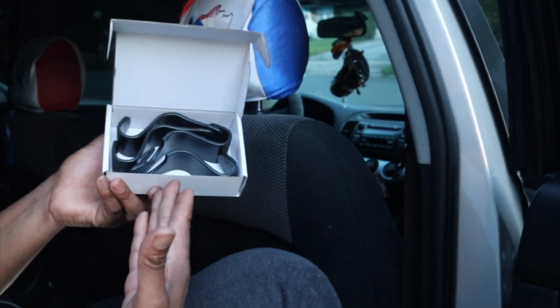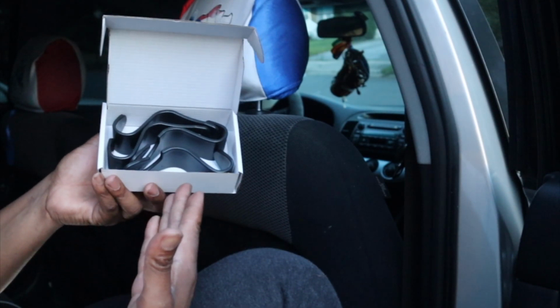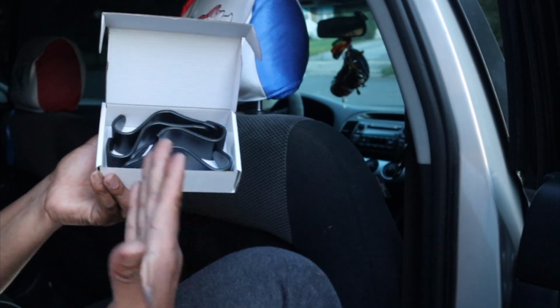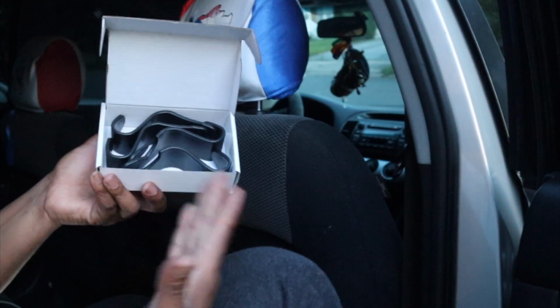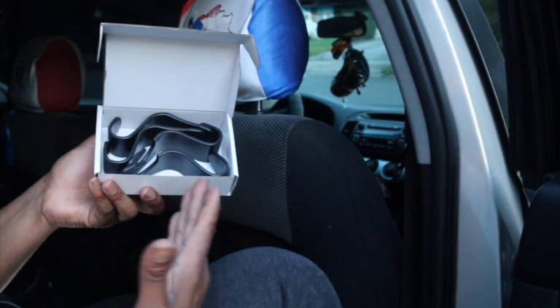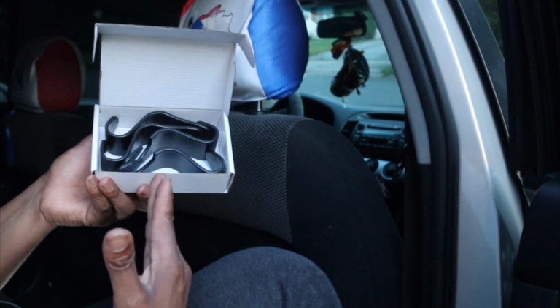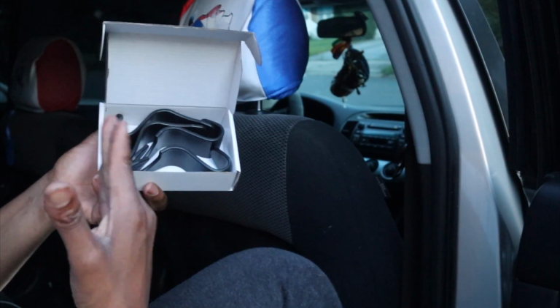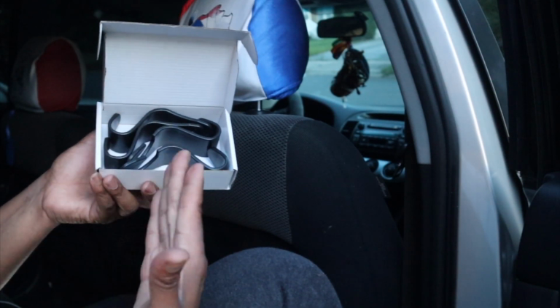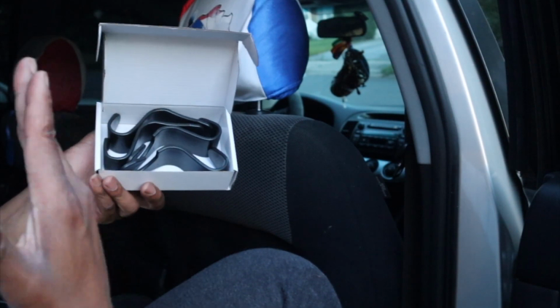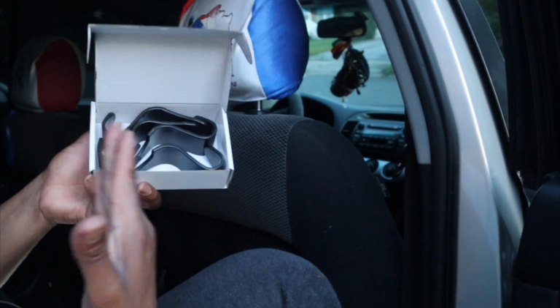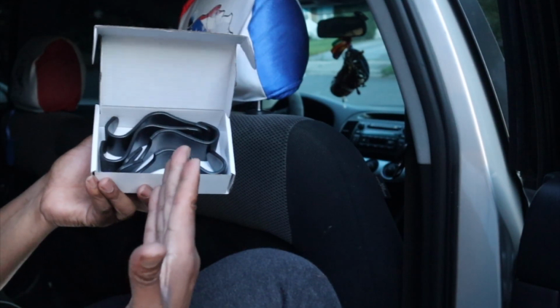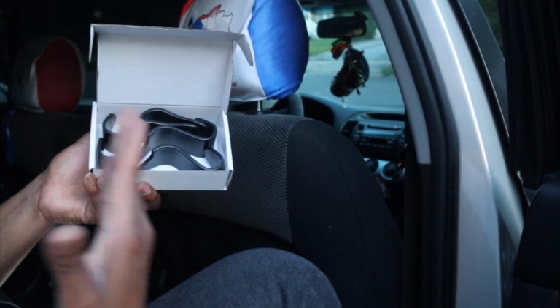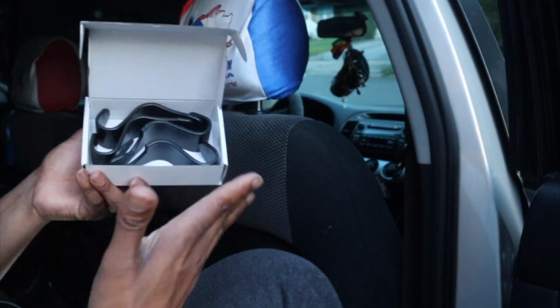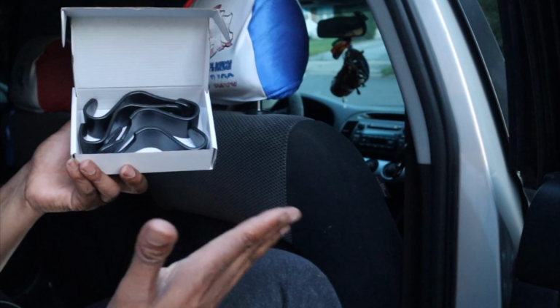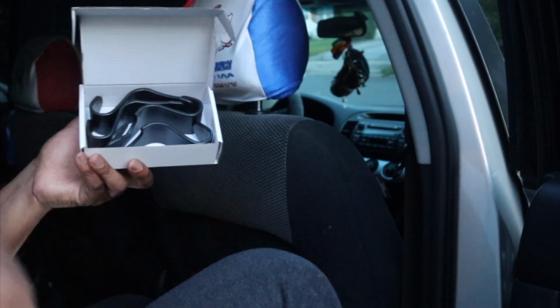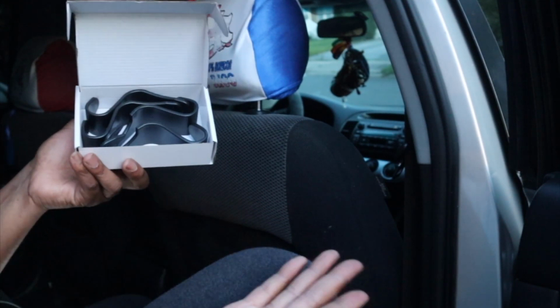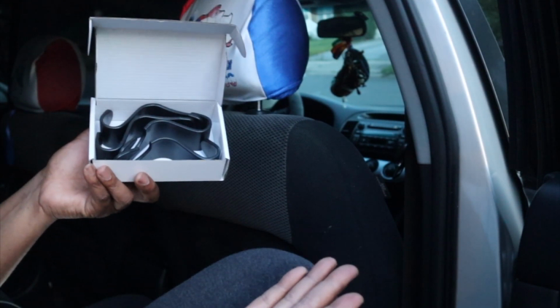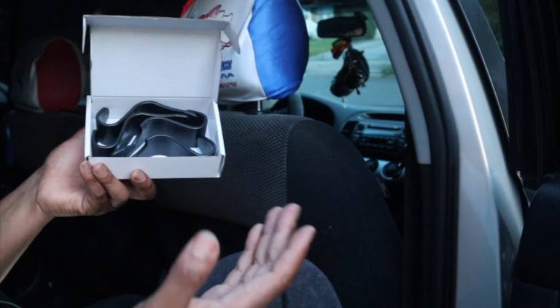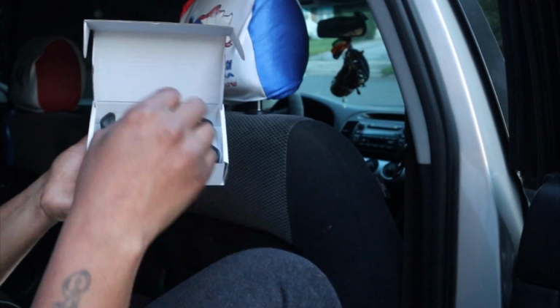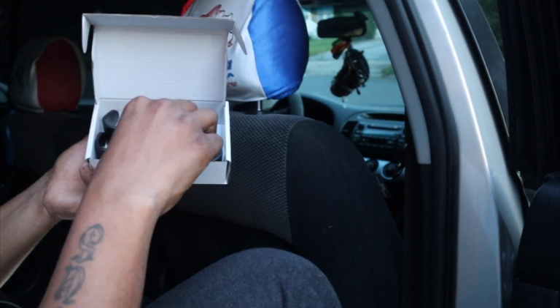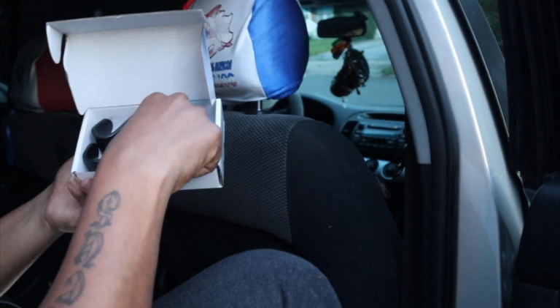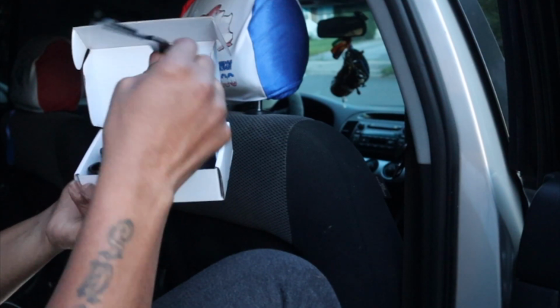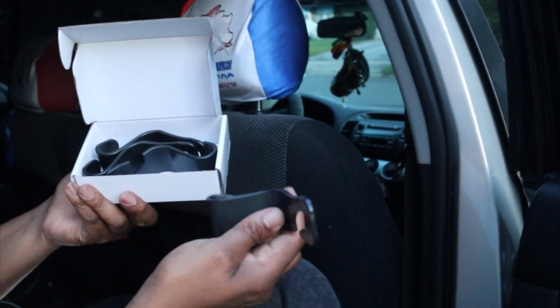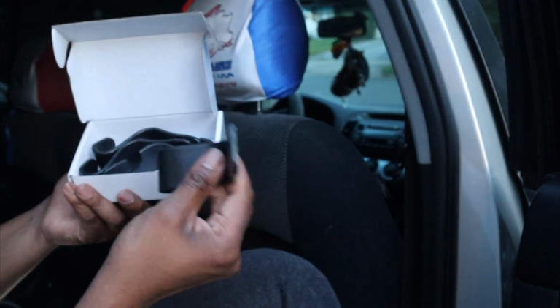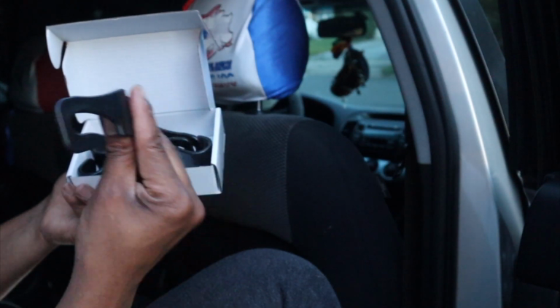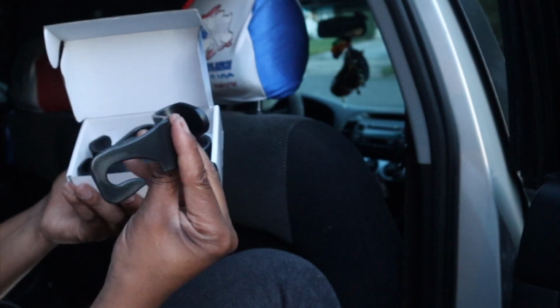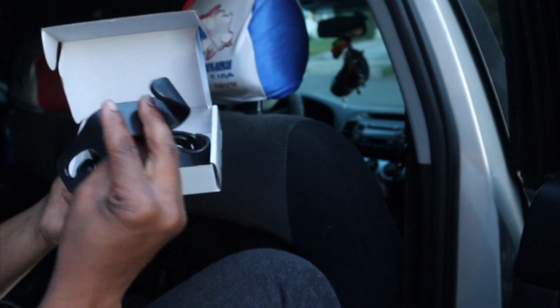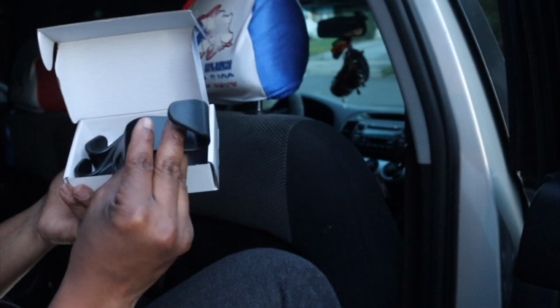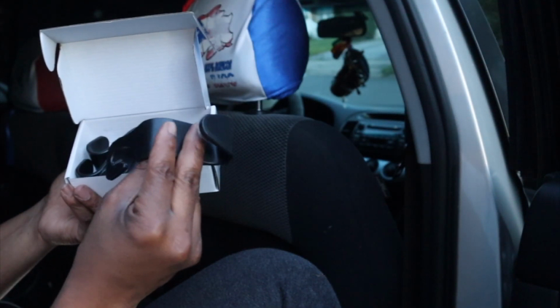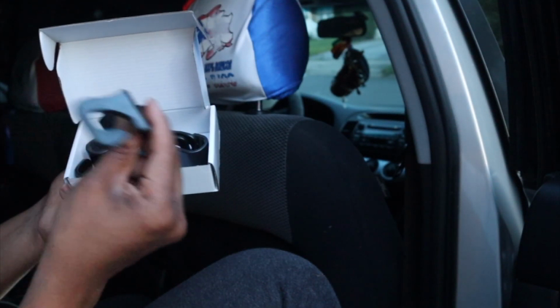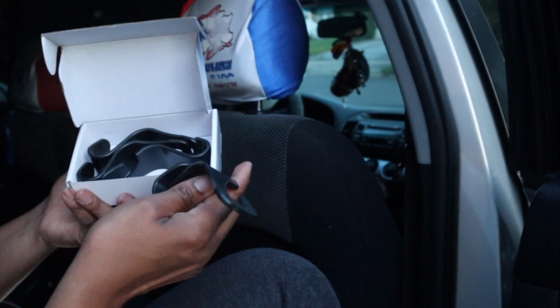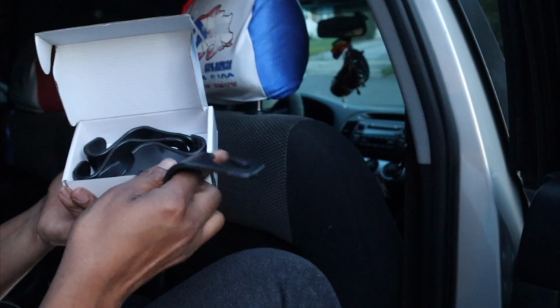Give them this as a gift — even if you give them this as a gift, it might still just linger off in the car. Anyway, this is simple. This is something like the last hooks that I just reviewed.